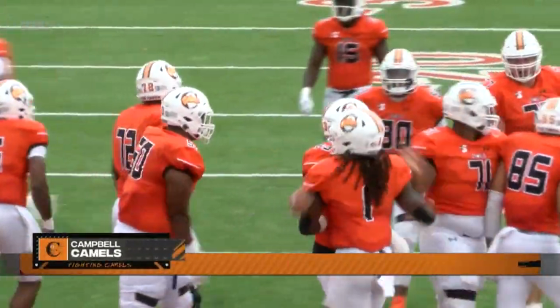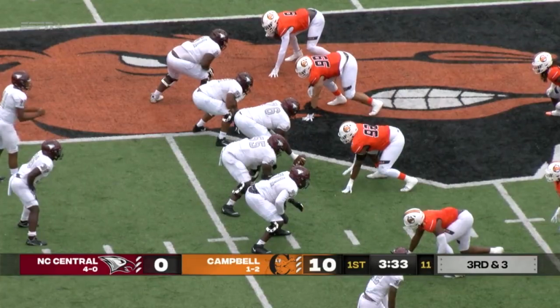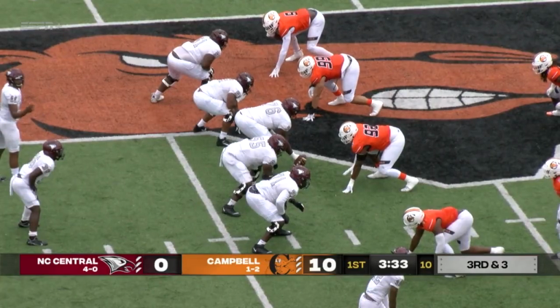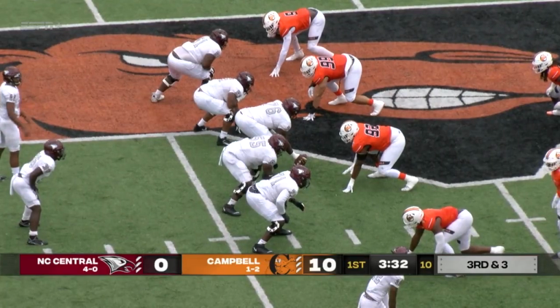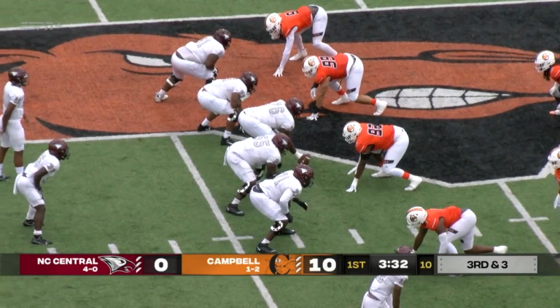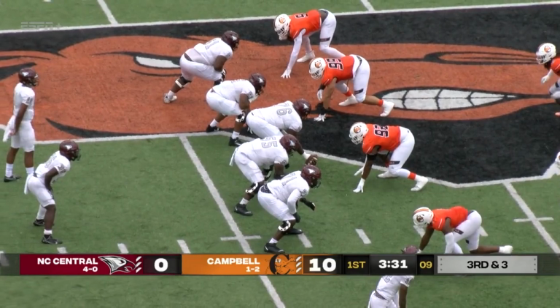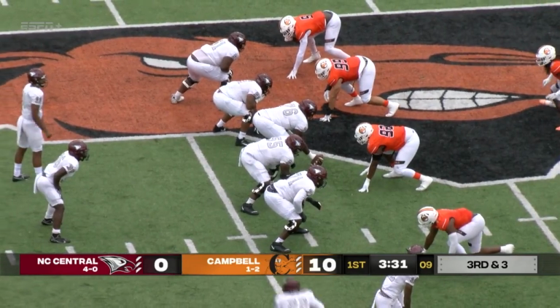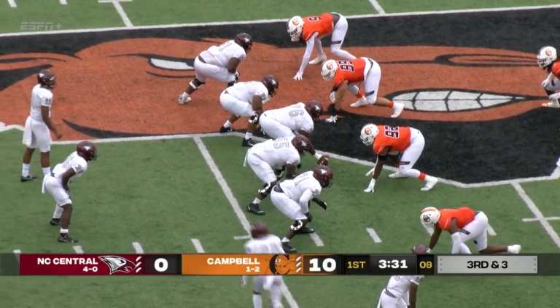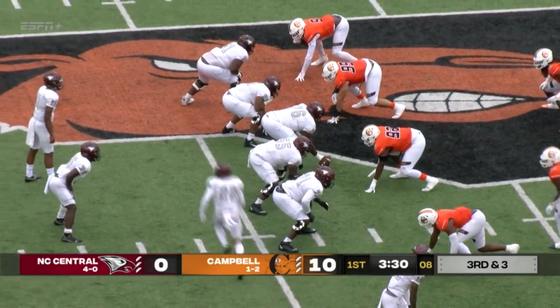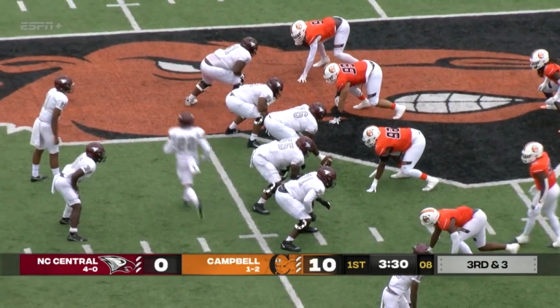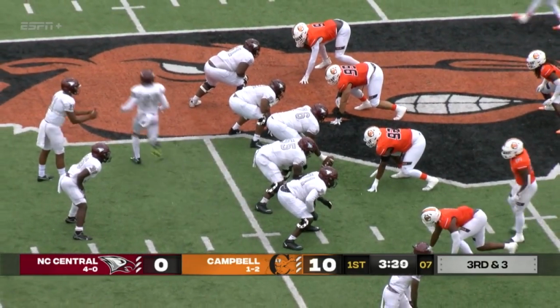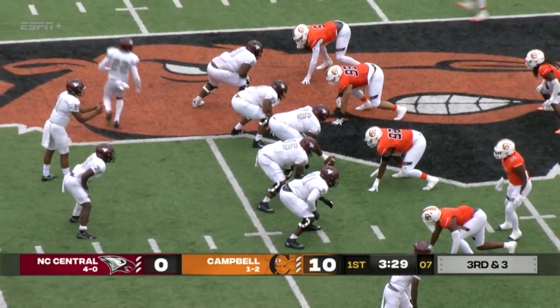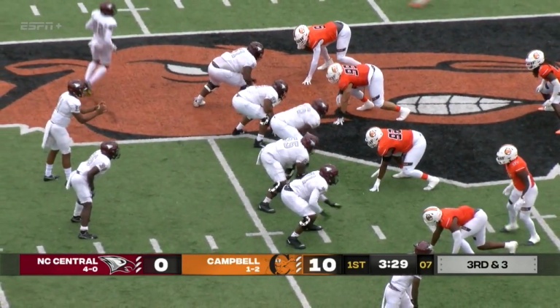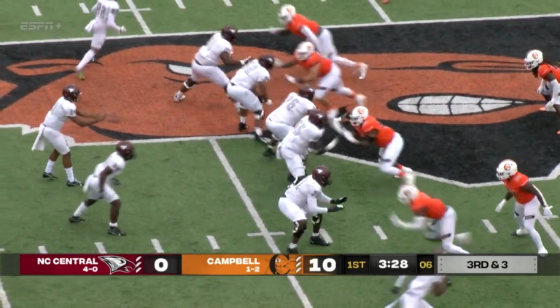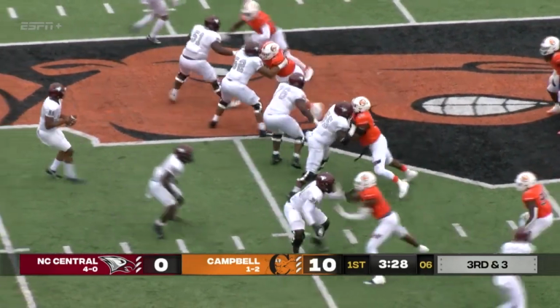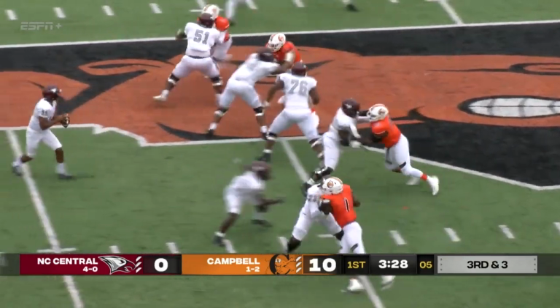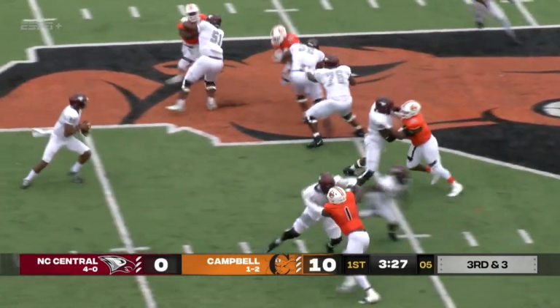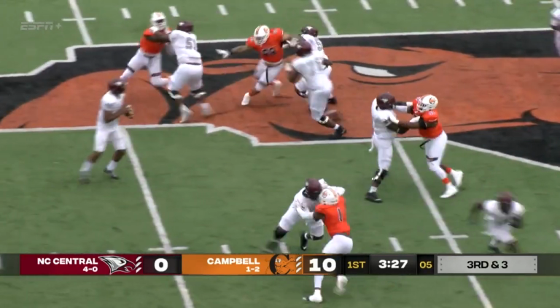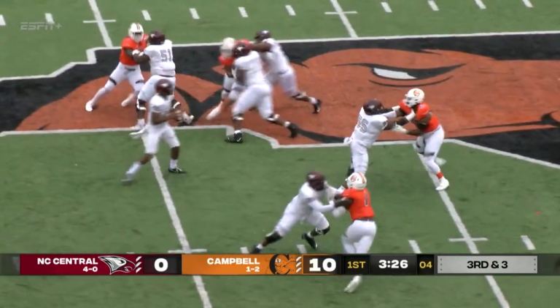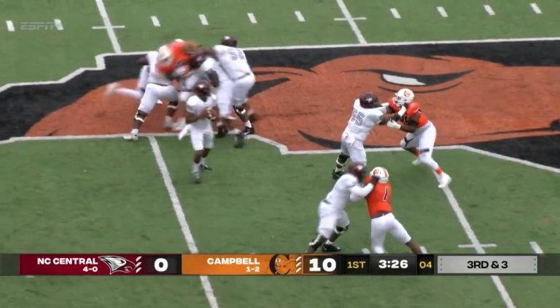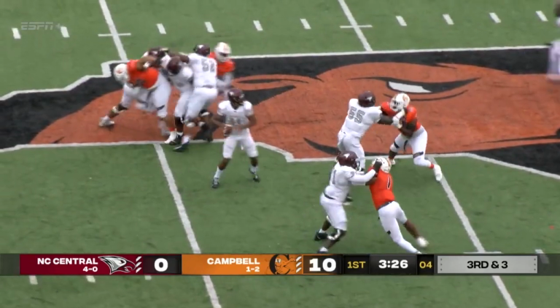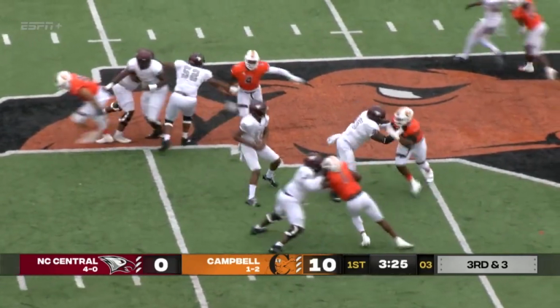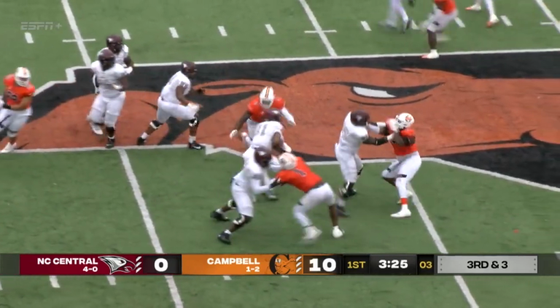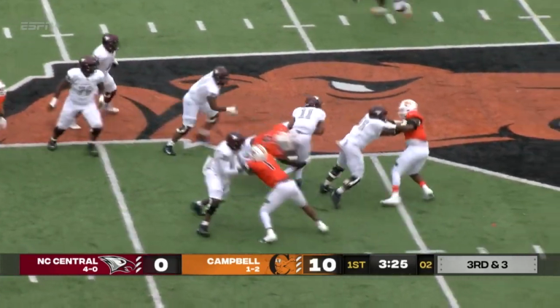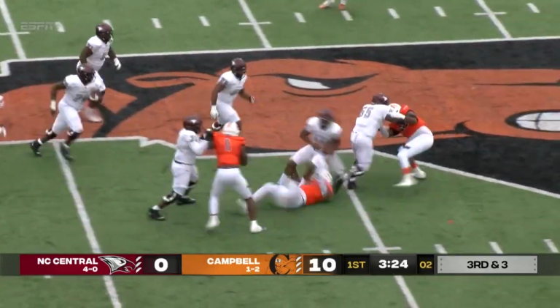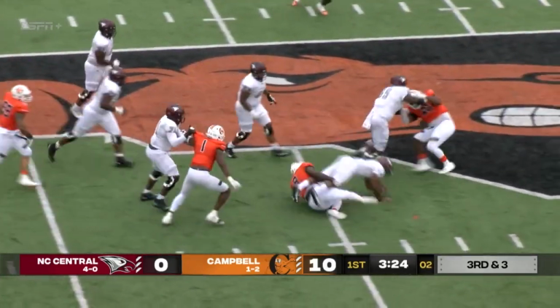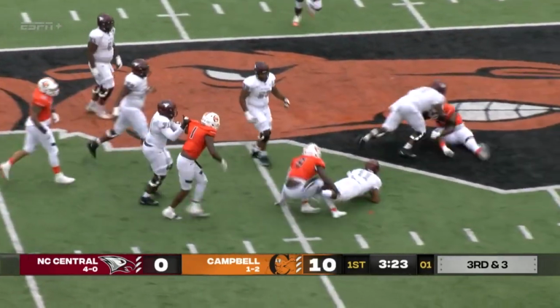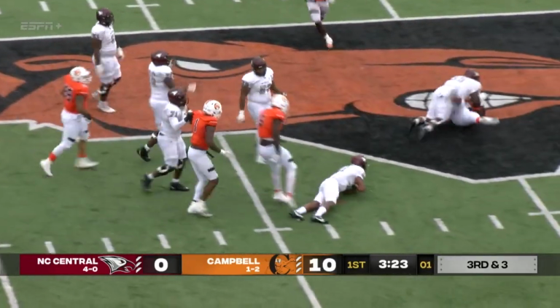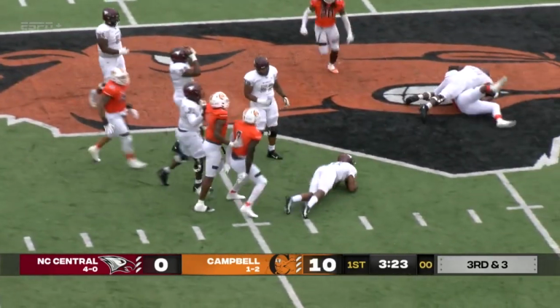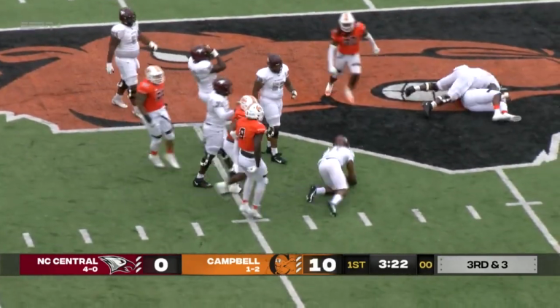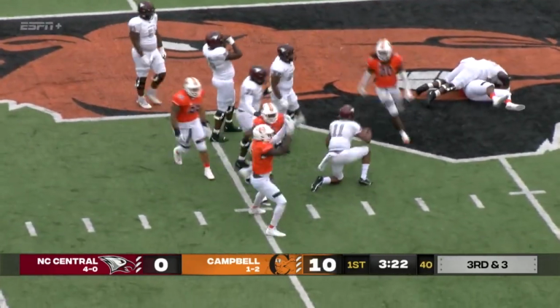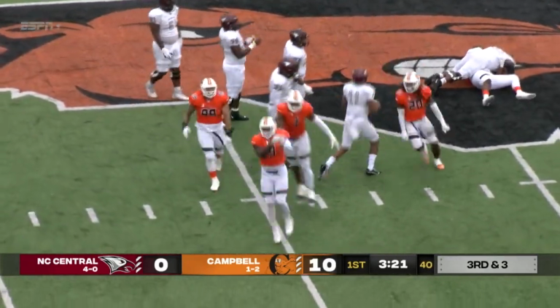They need to get it to the 45 of Campbell. Smith goes in motion again. Richard on third down, dances, can't escape. Brevin Allen gets the sack.